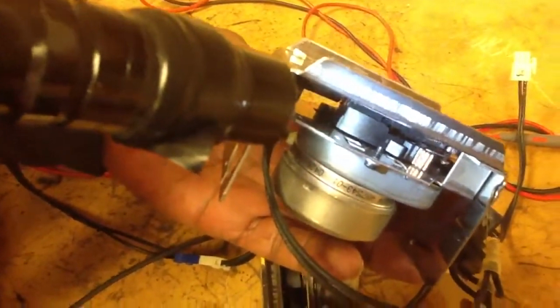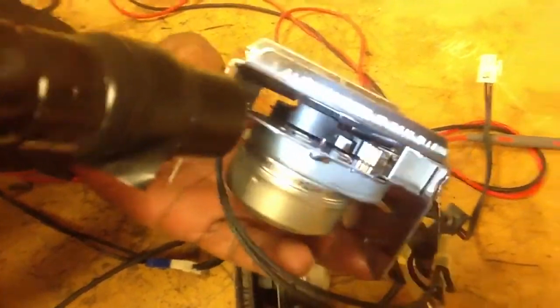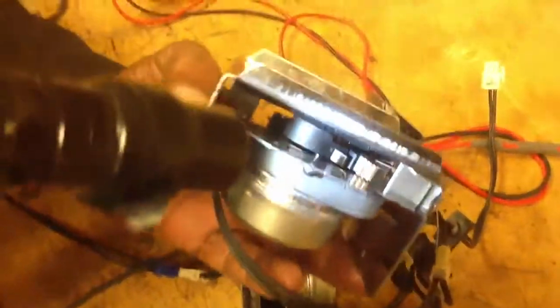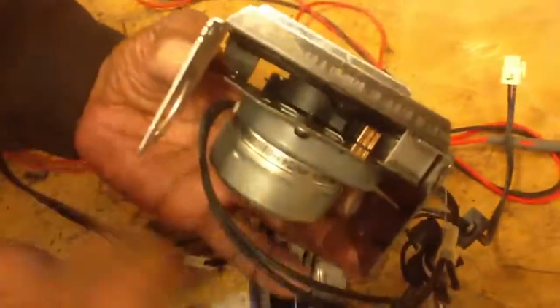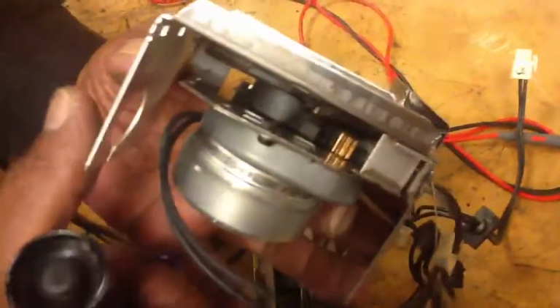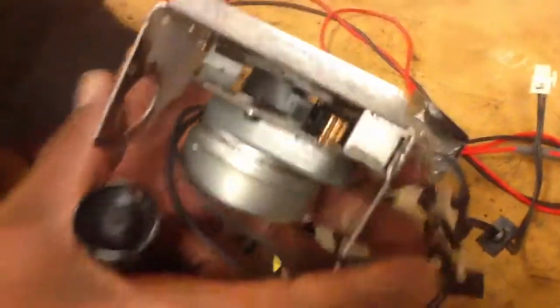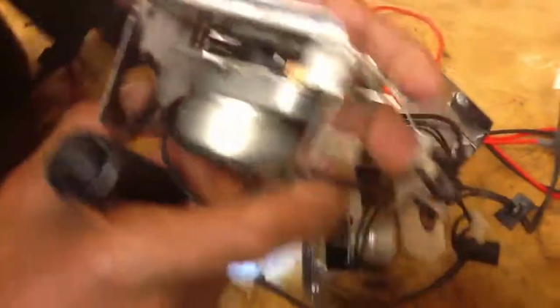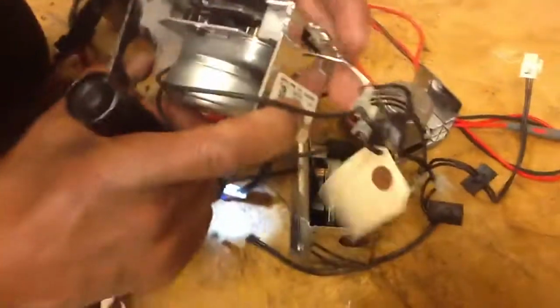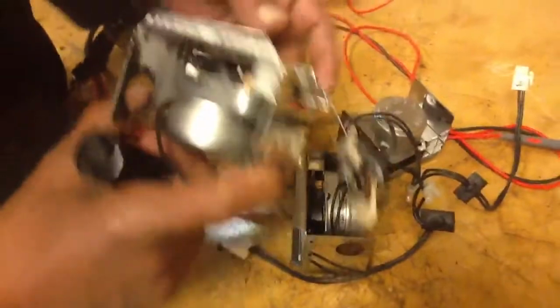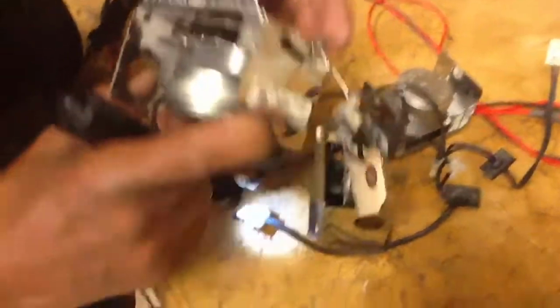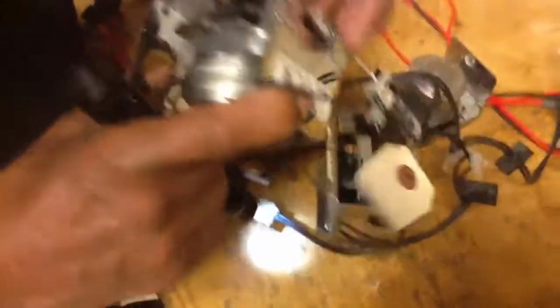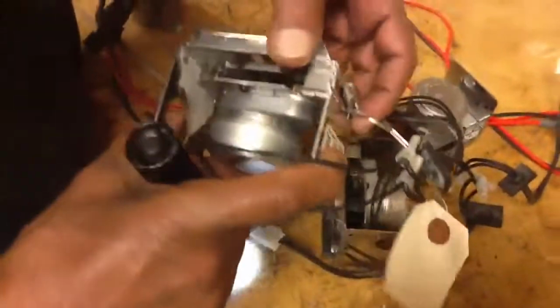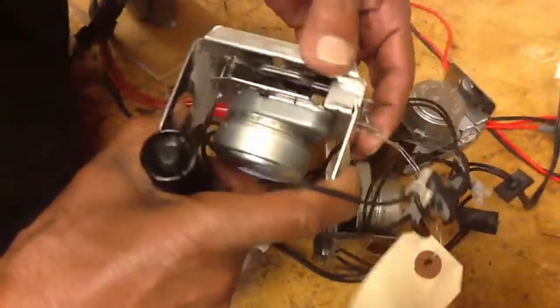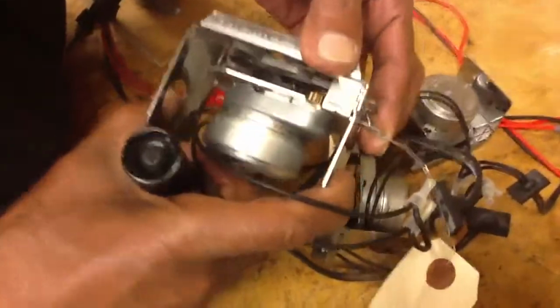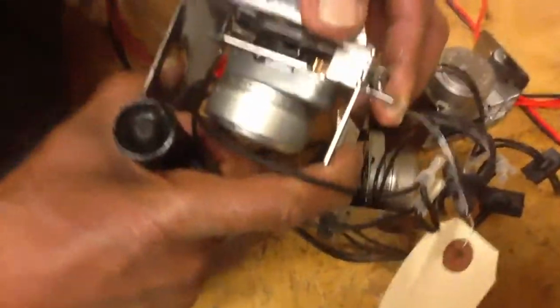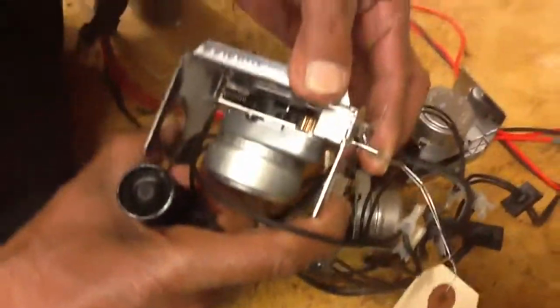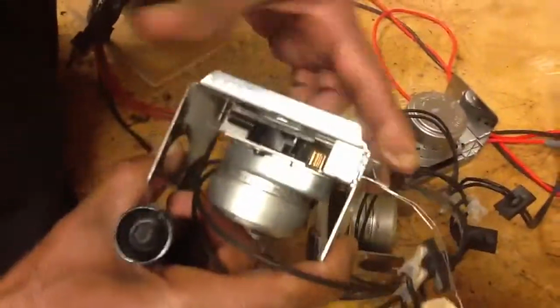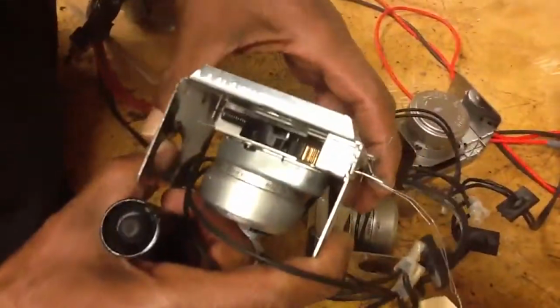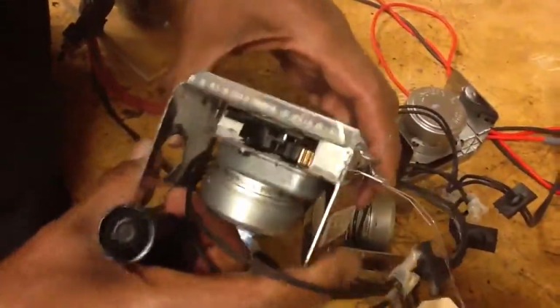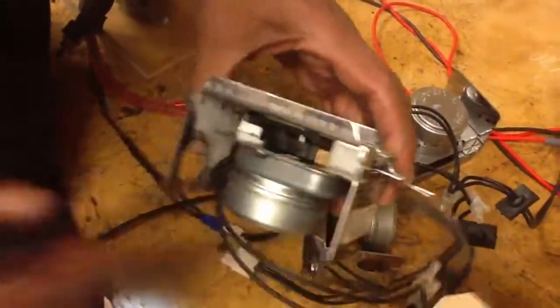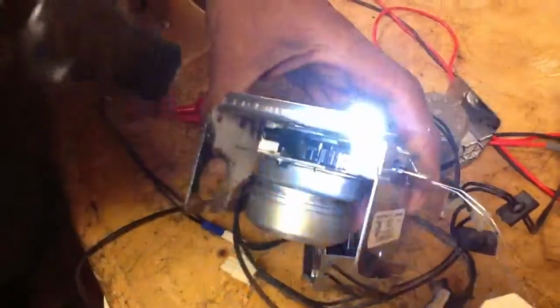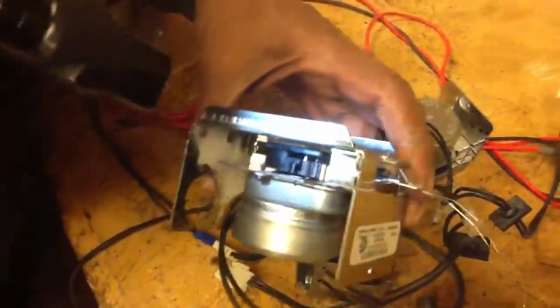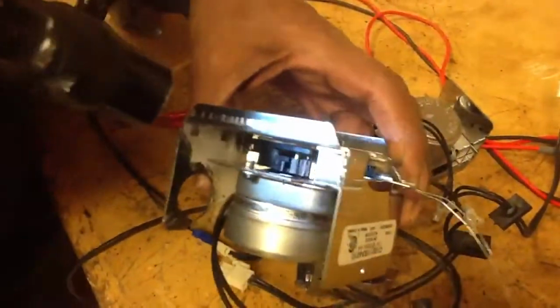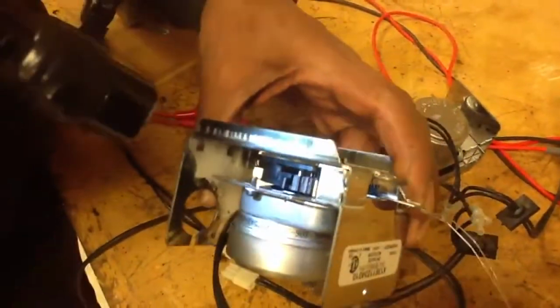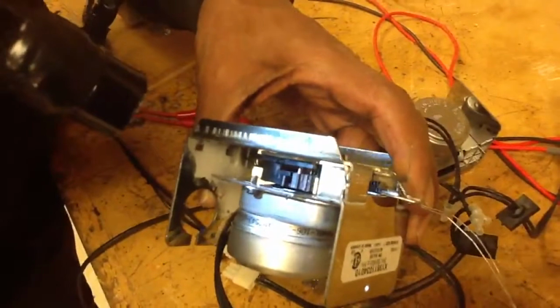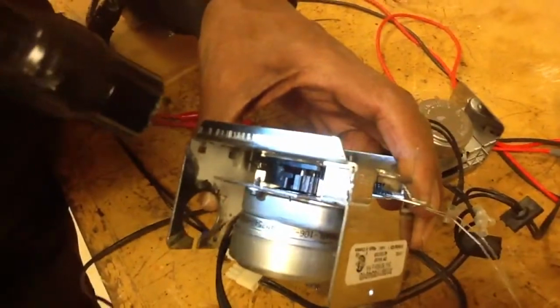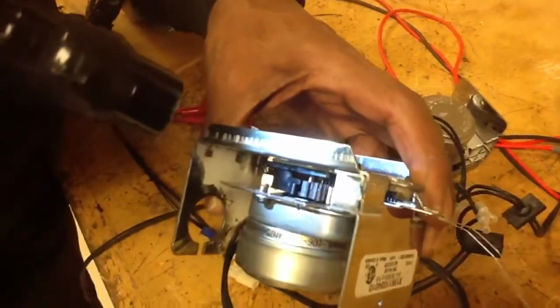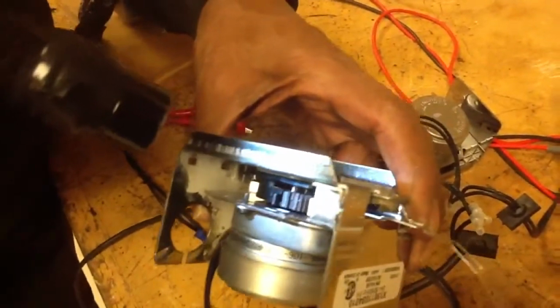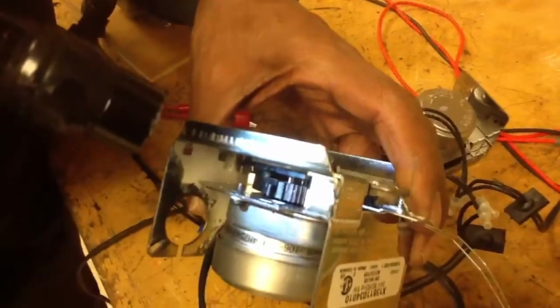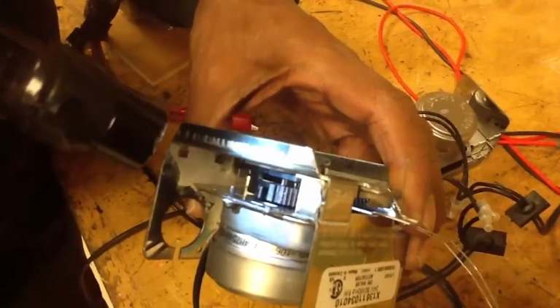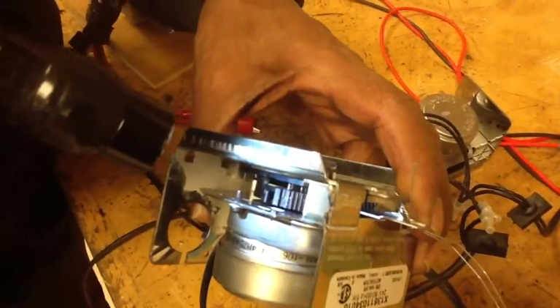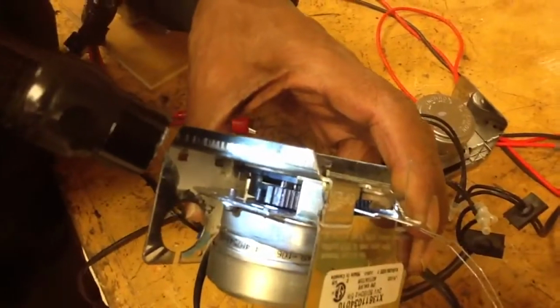So the conclusion is: if you have an actuator motor that's not working, you have to open it by hand, check the threads, and if they're worn, go ahead and replace it.